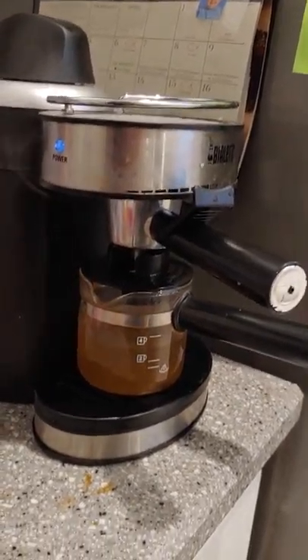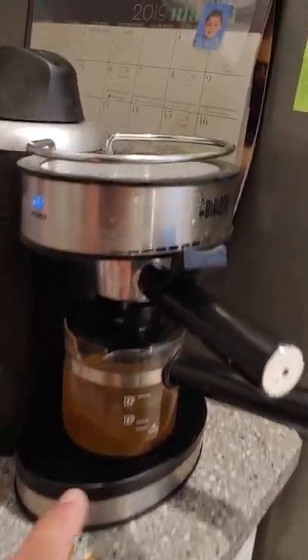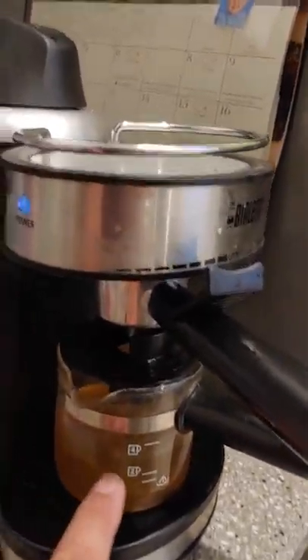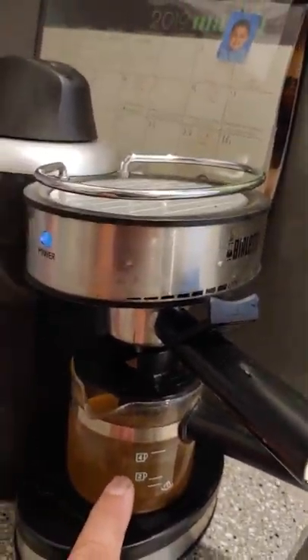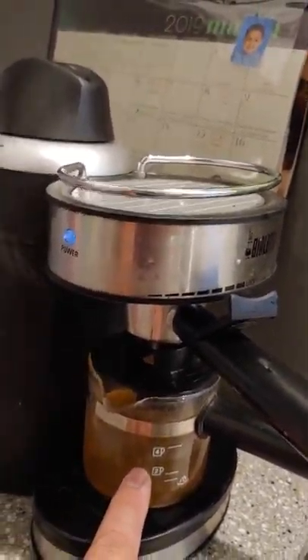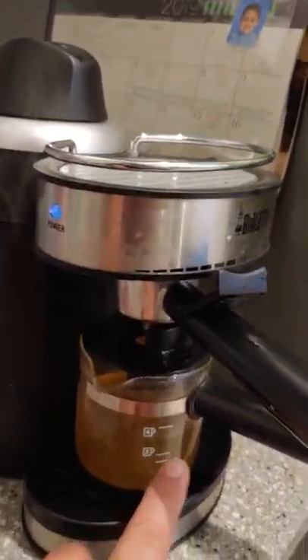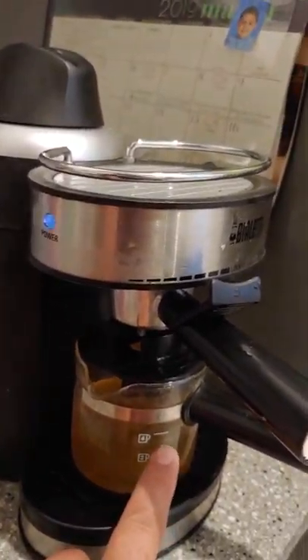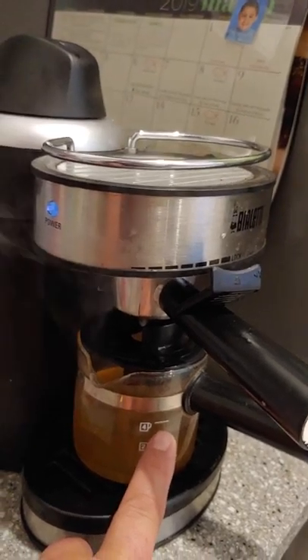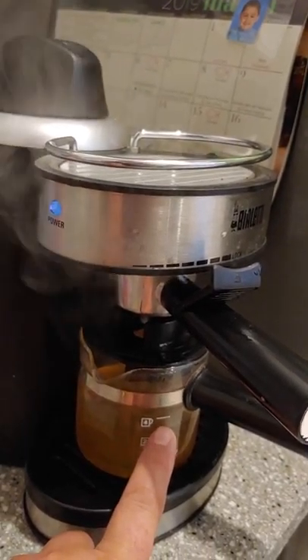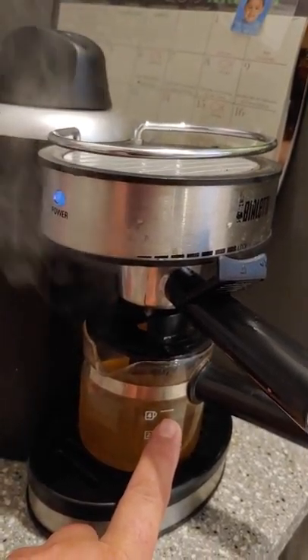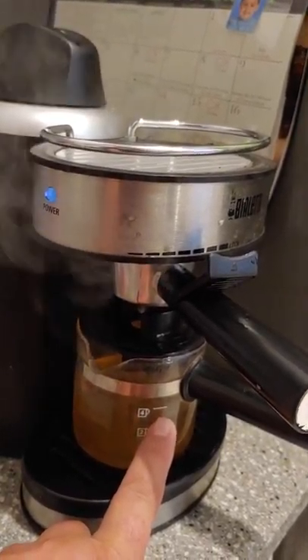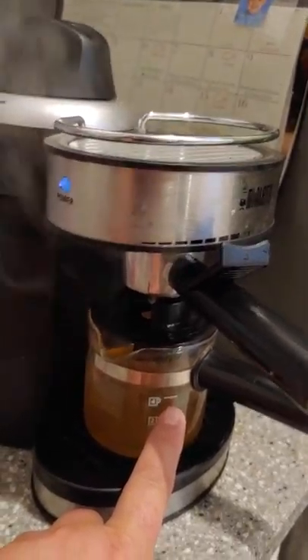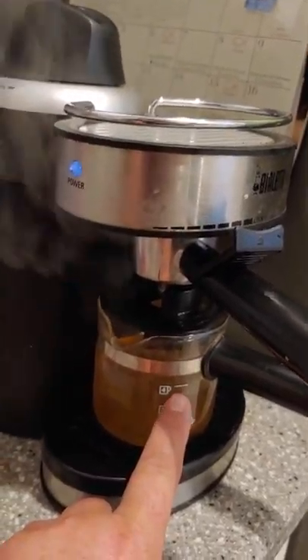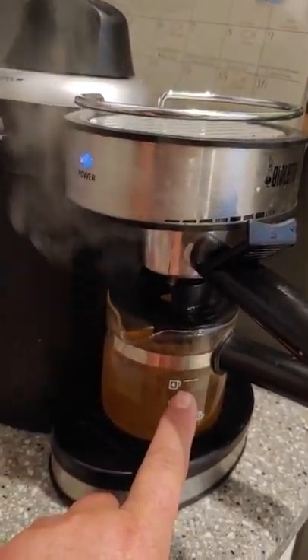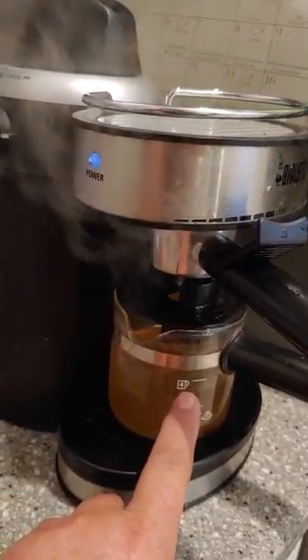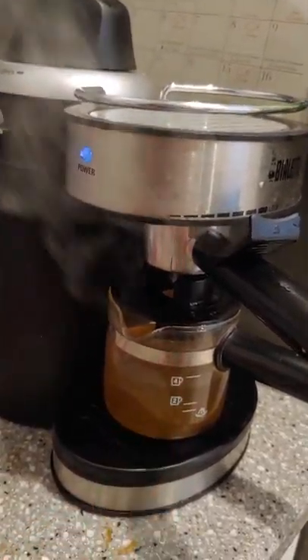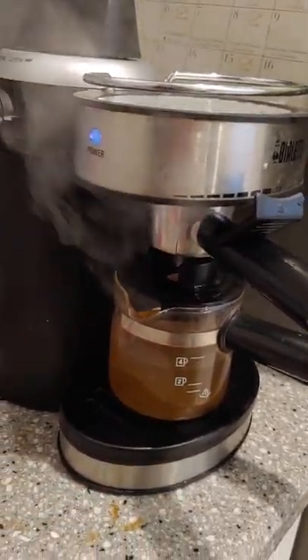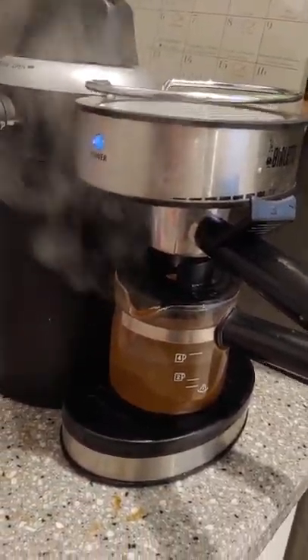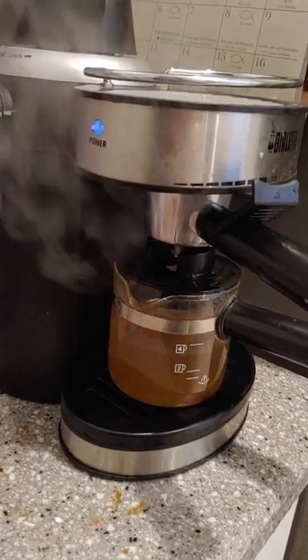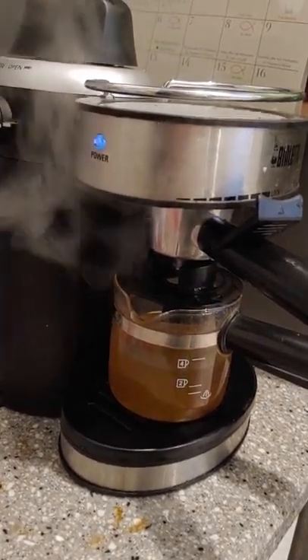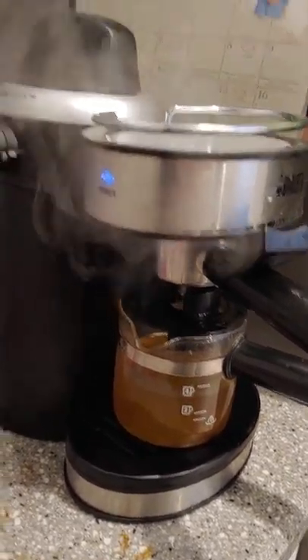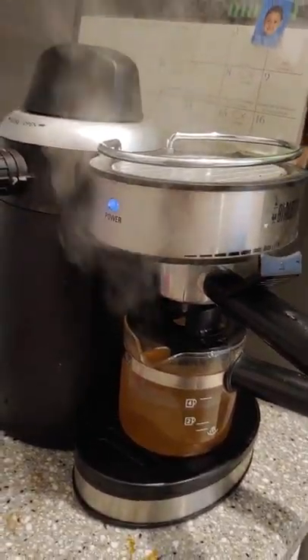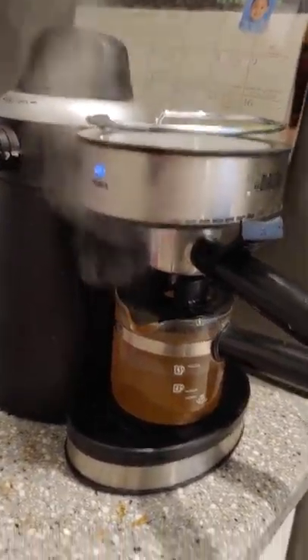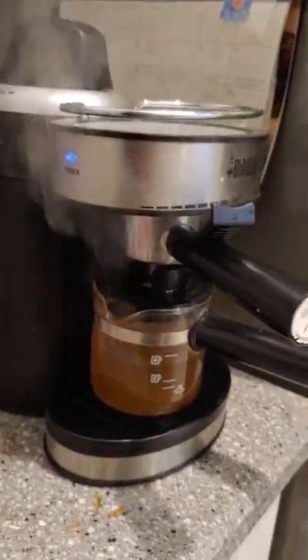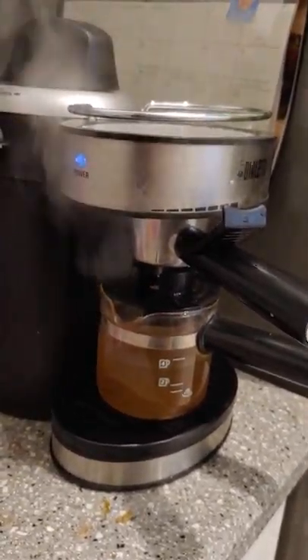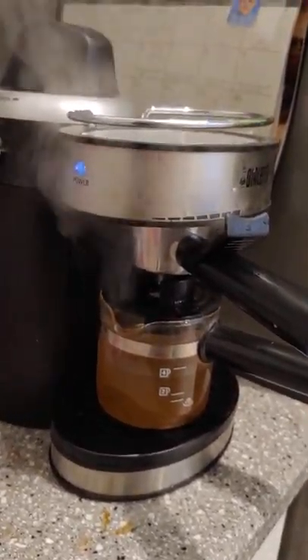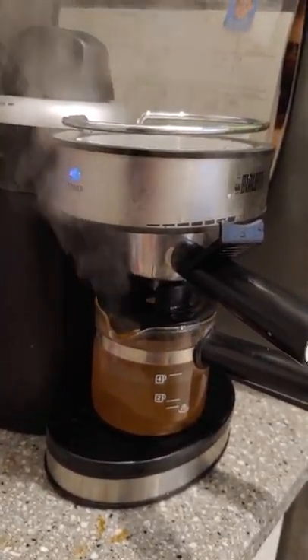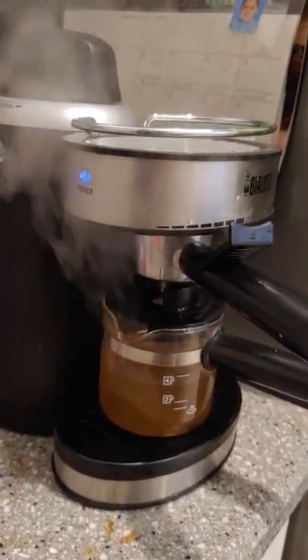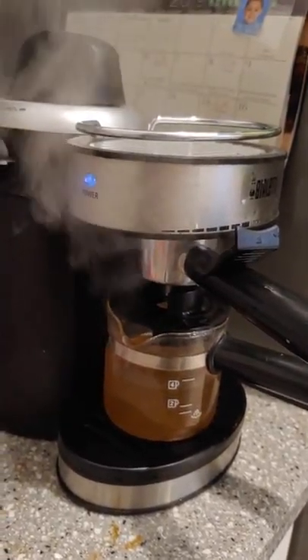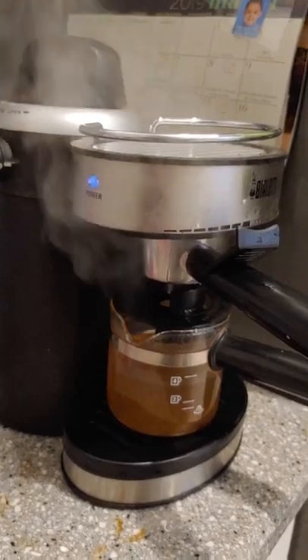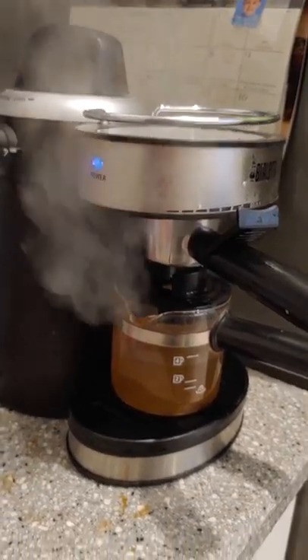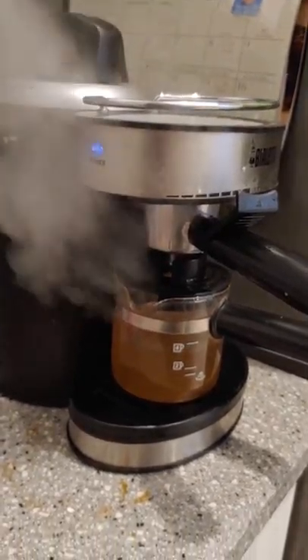You'll see most of it's already come out, but it didn't come up to the two-cup mark — which is four cups really, but it's labeled as a two-cup mark. You see how all that steam's coming through? So it's still a little bit clogged. We'll run it one more time after.